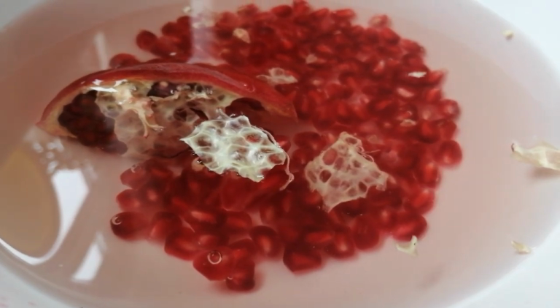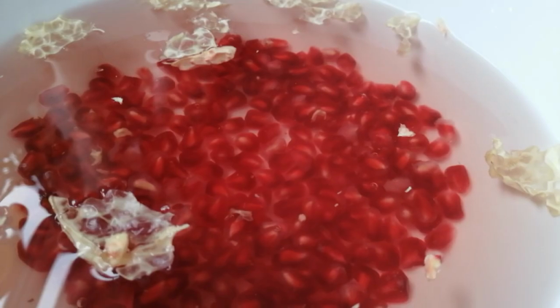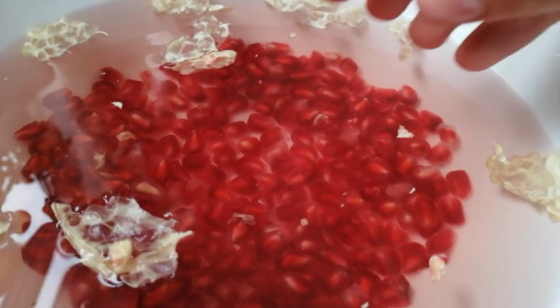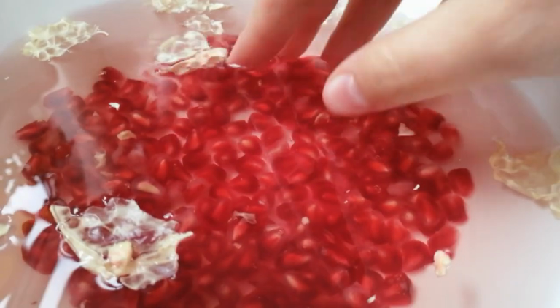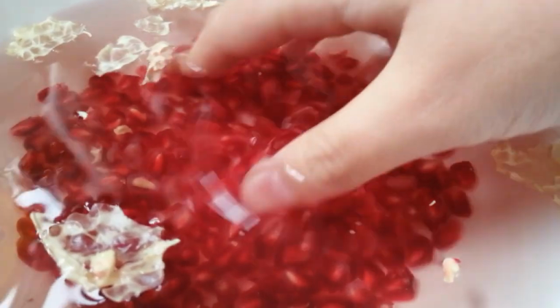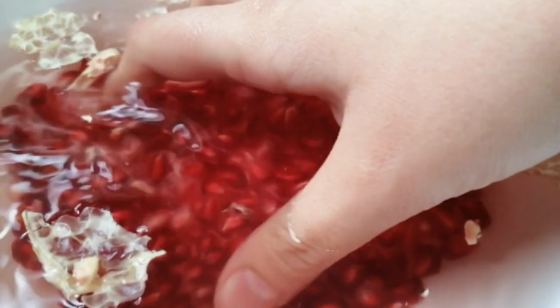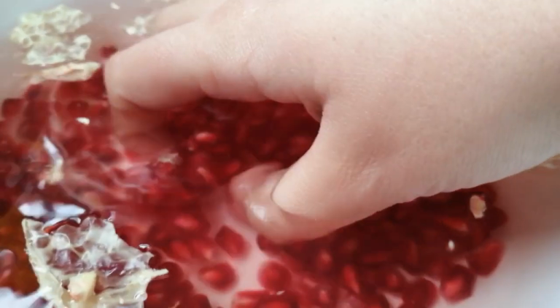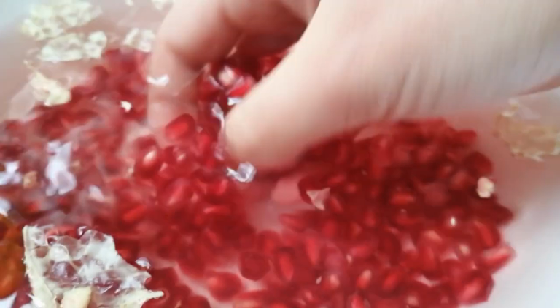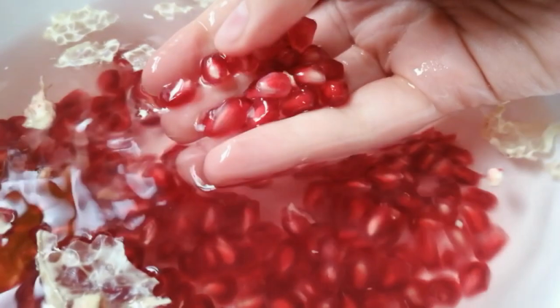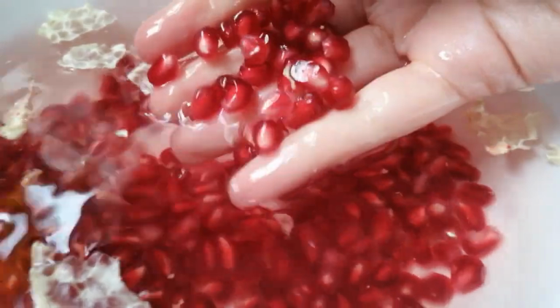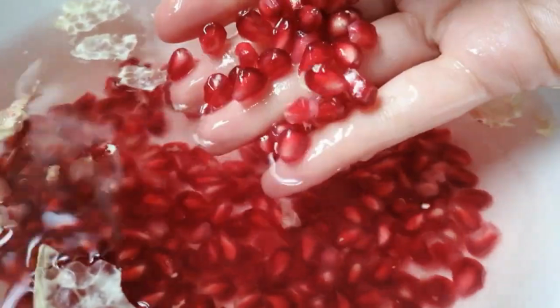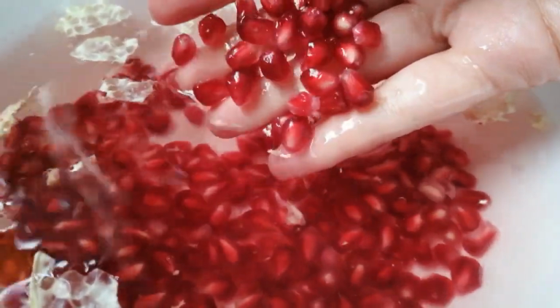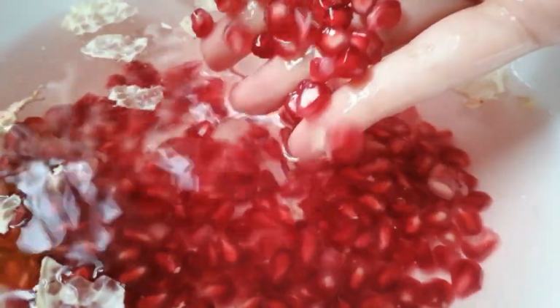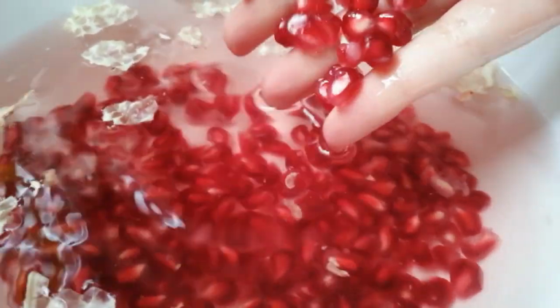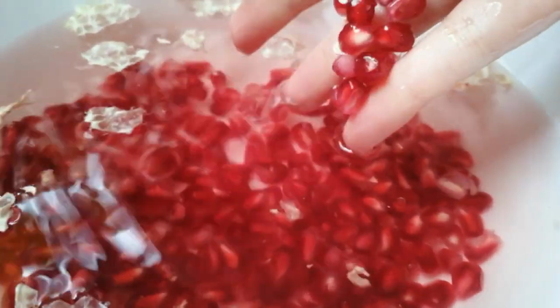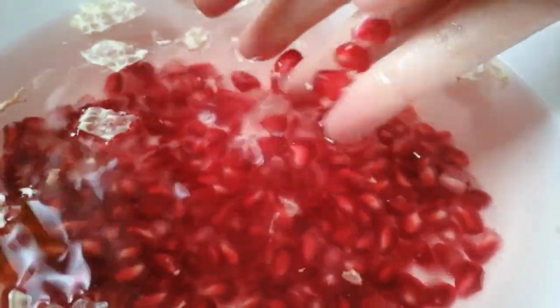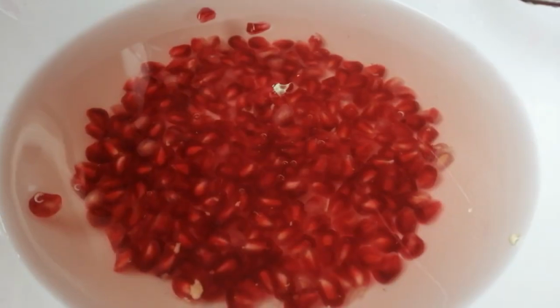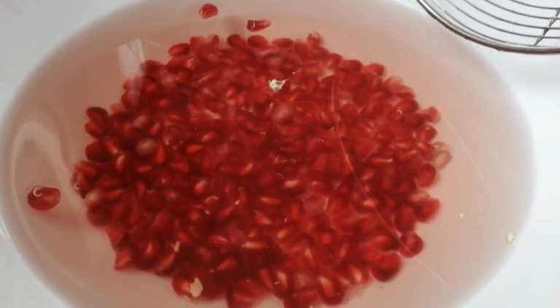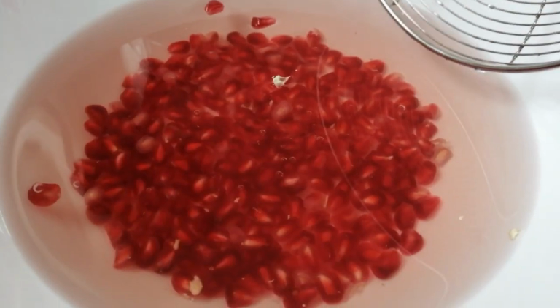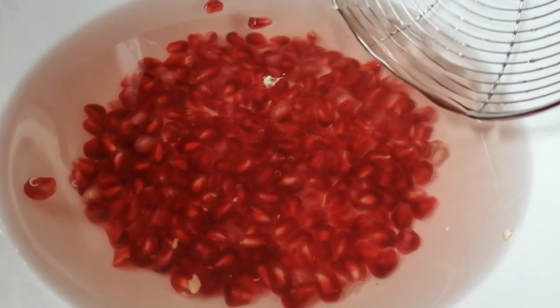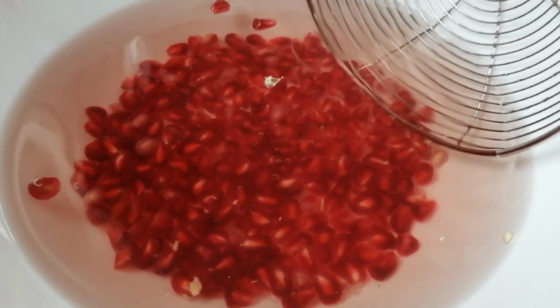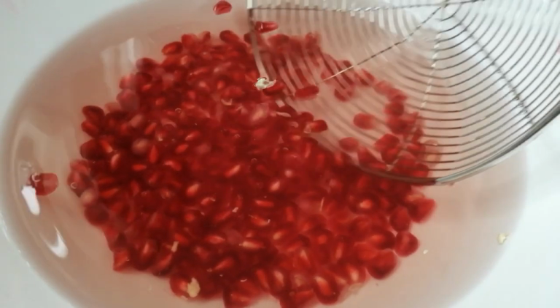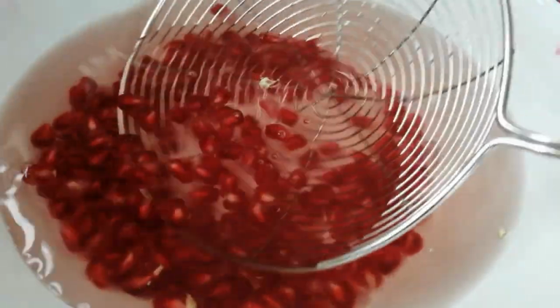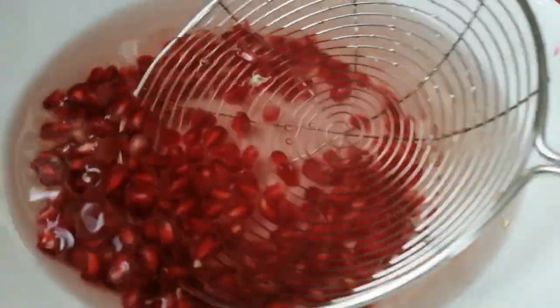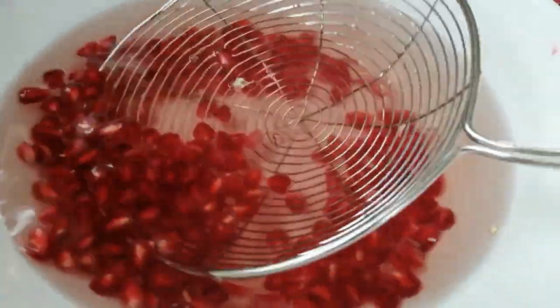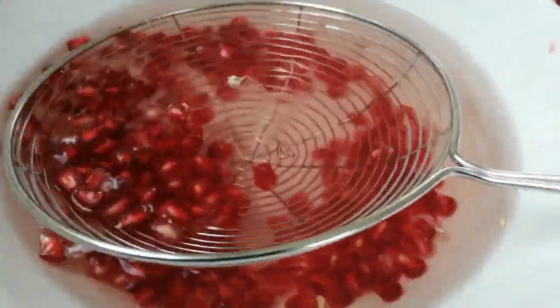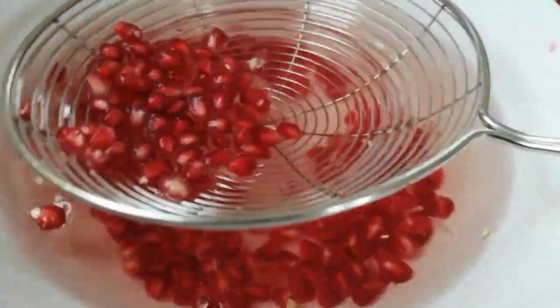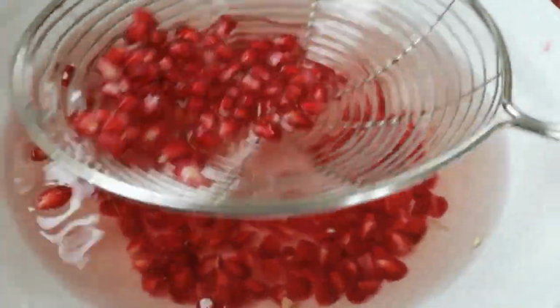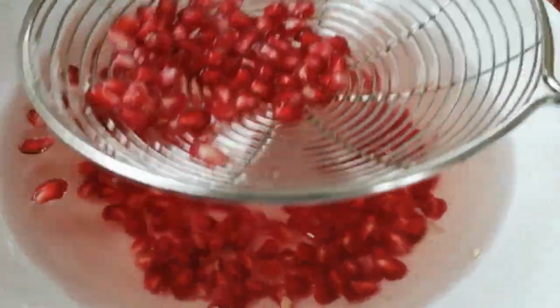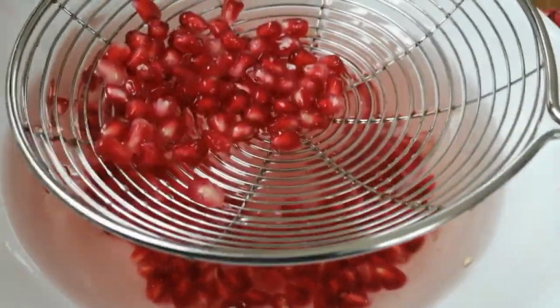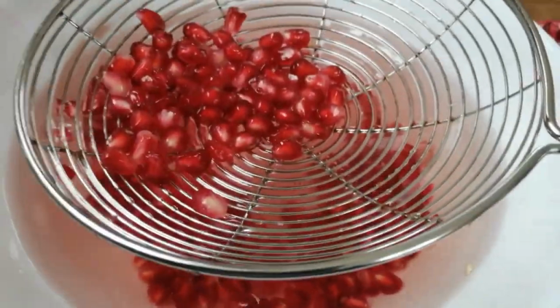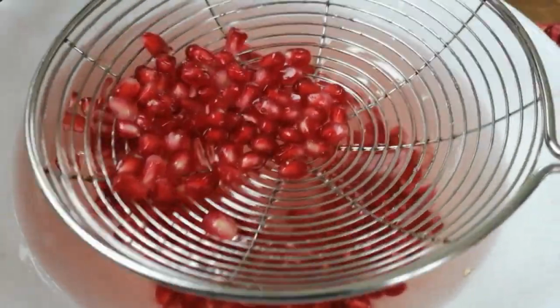Don't throw away the skins because you can use them to dye fabric.